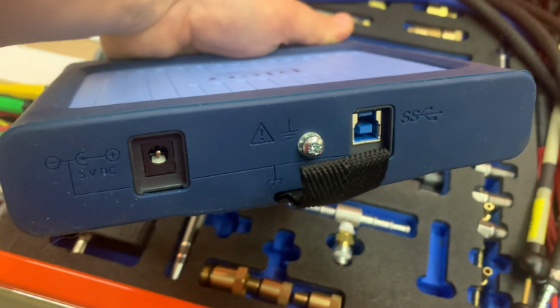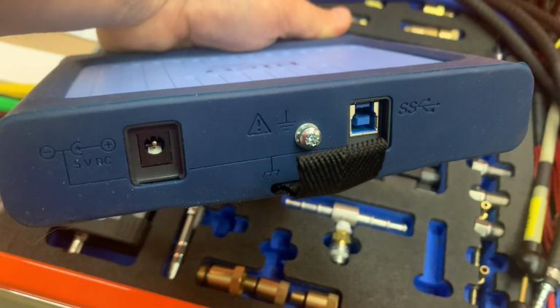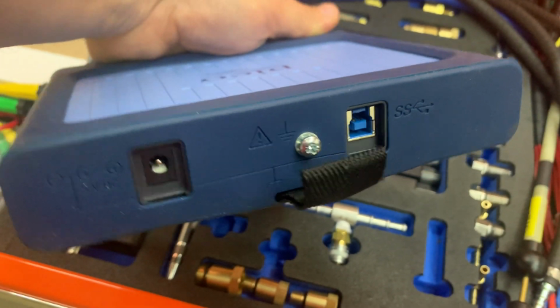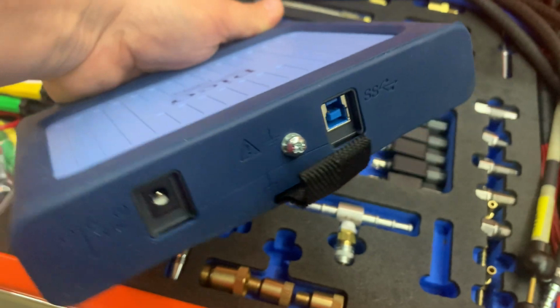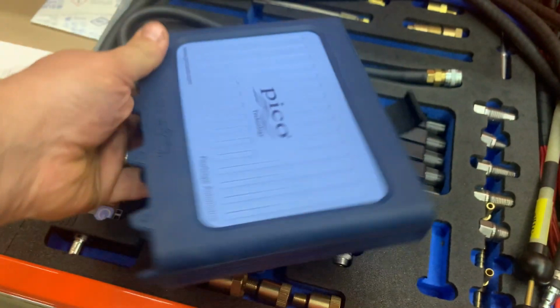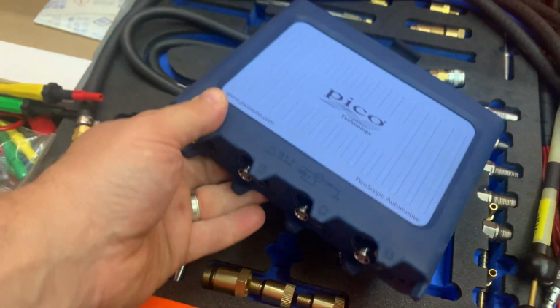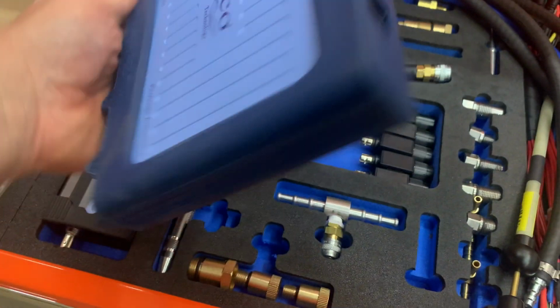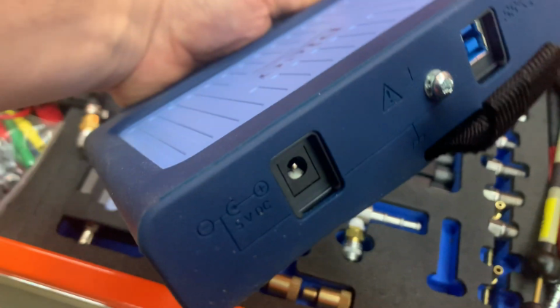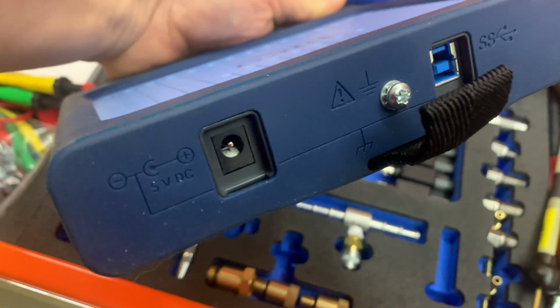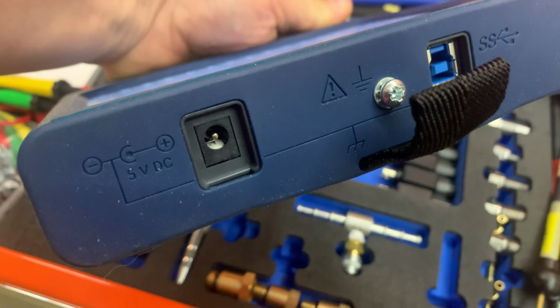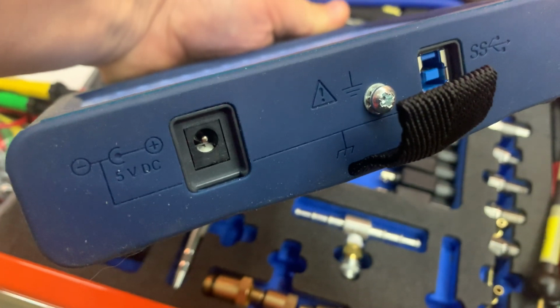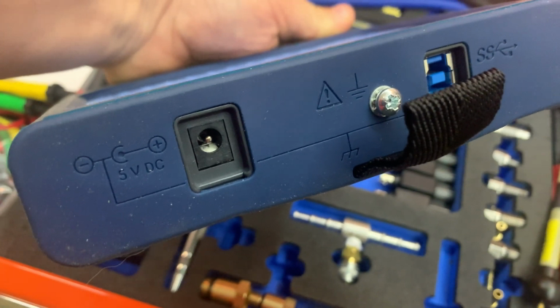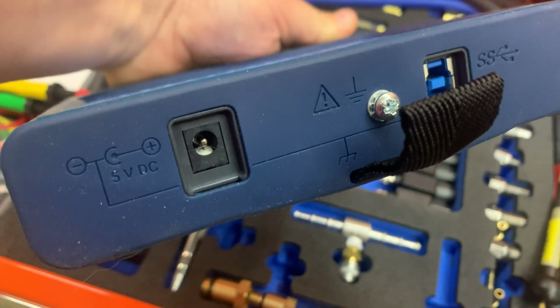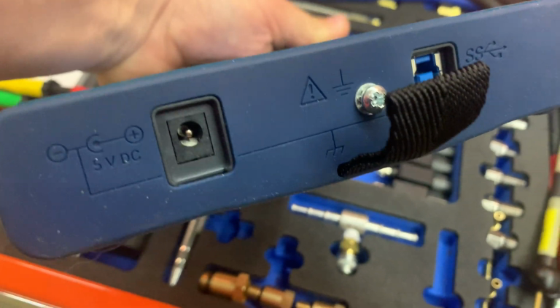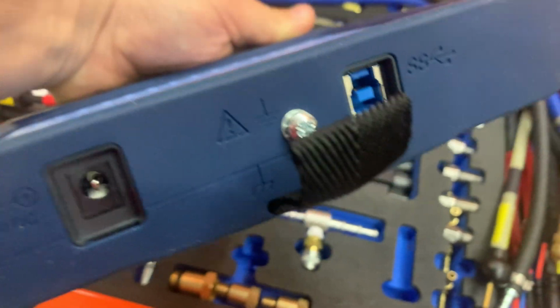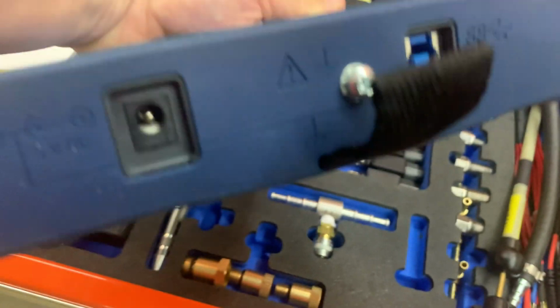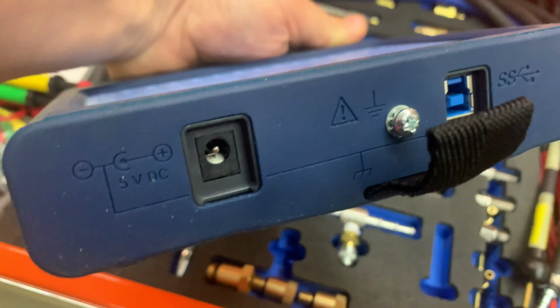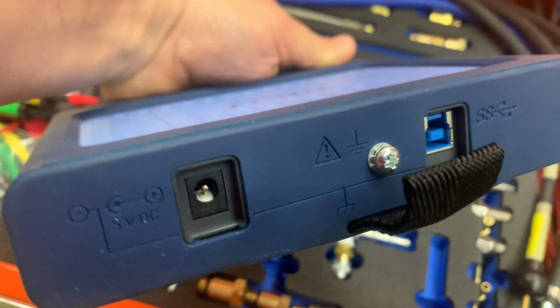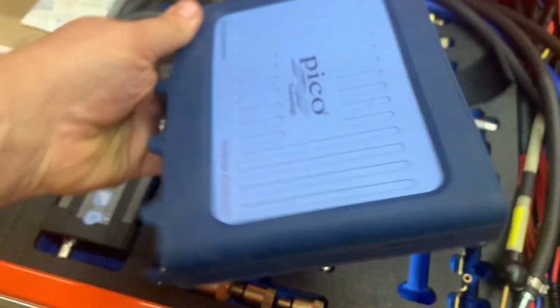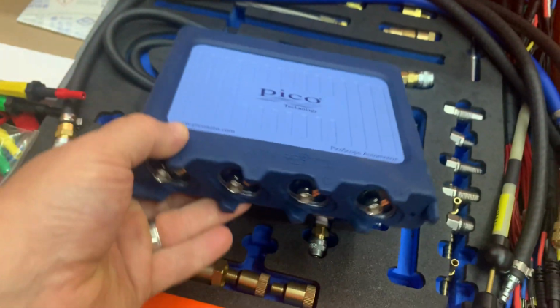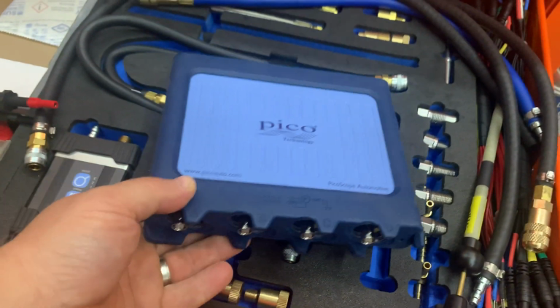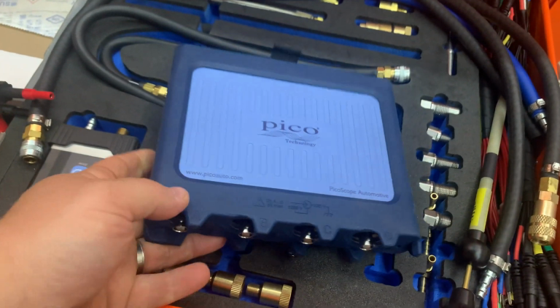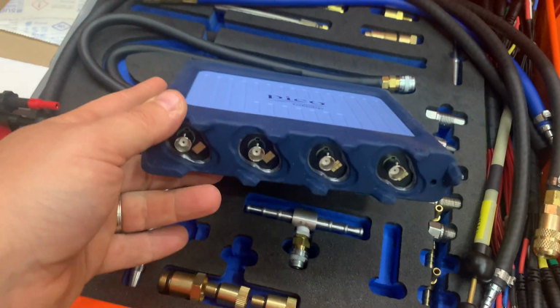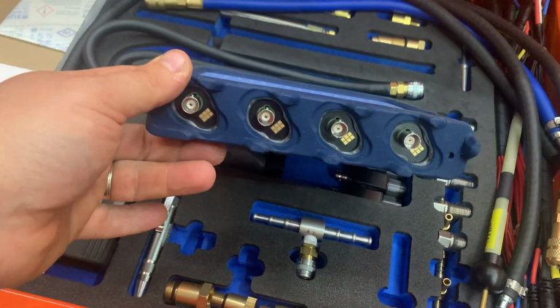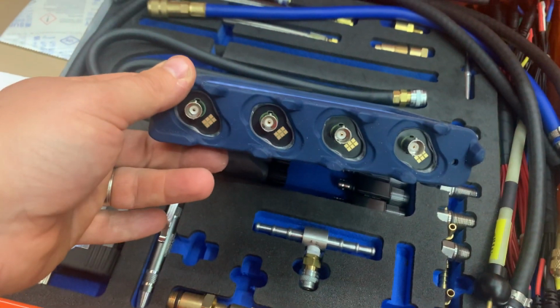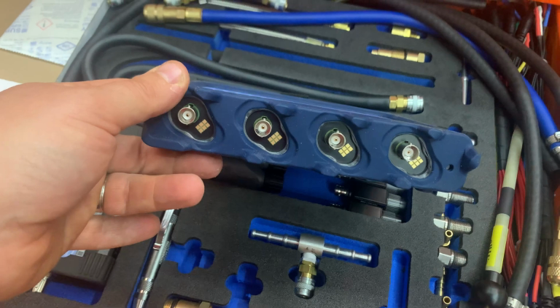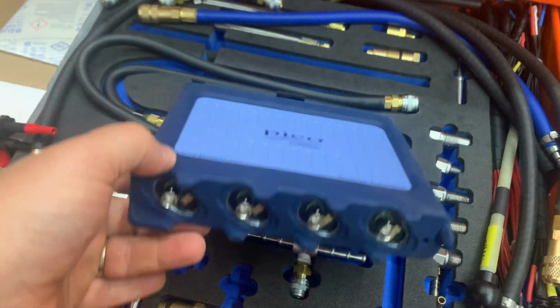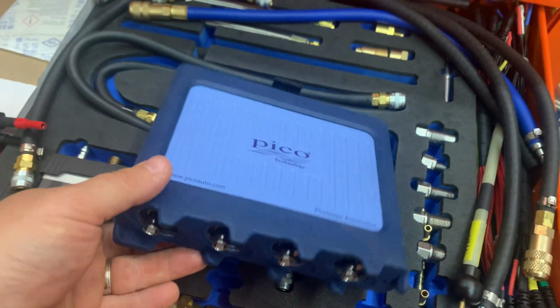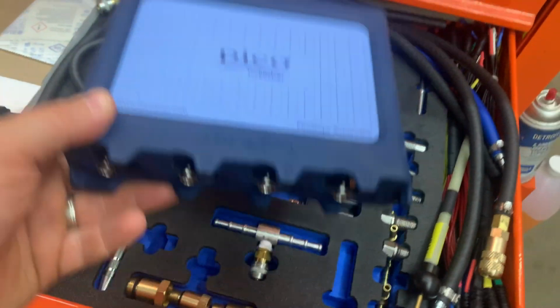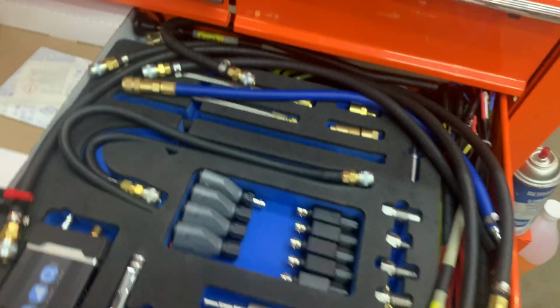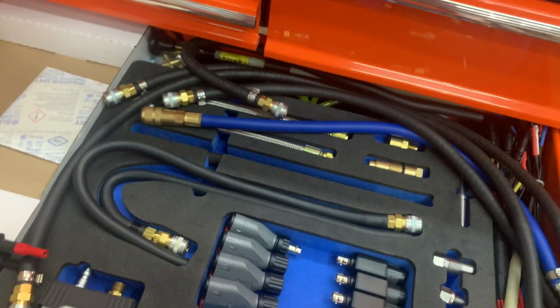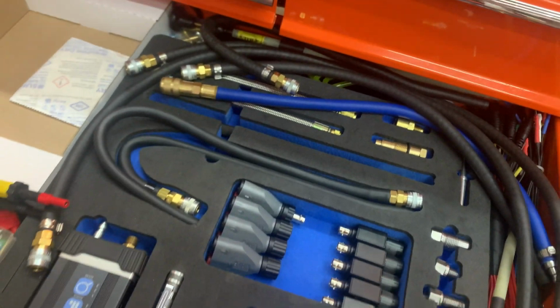The 5-volt is for future applications and the ground was always there. So we're going to take a look at this and take a look at some of the things it comes with.